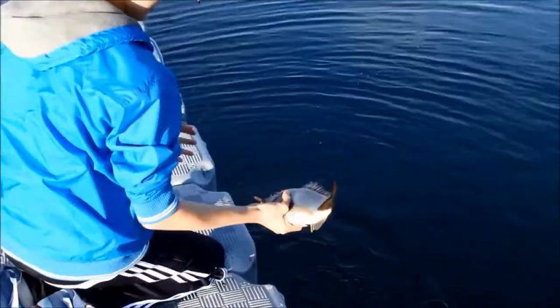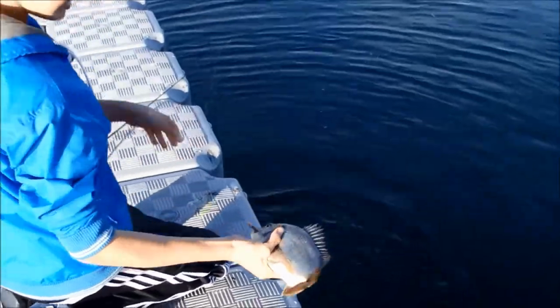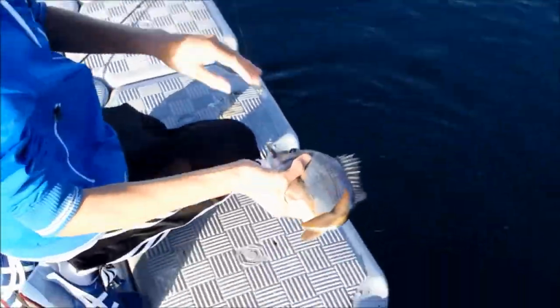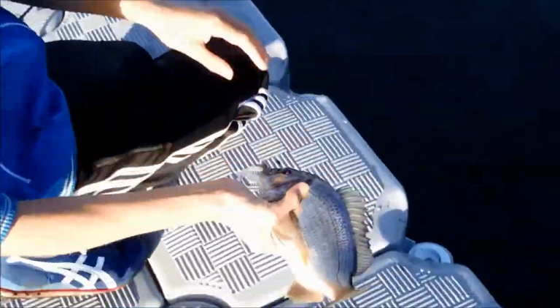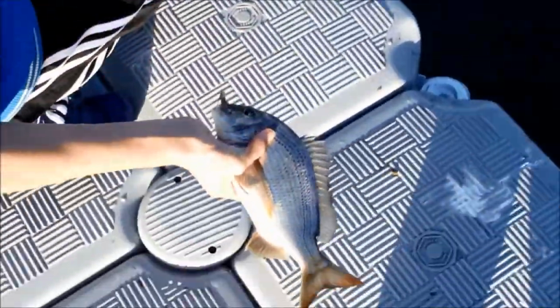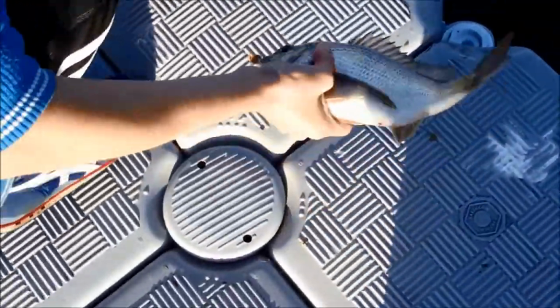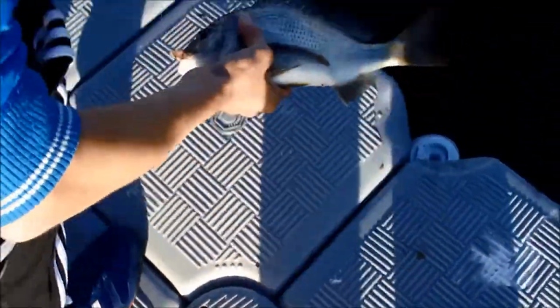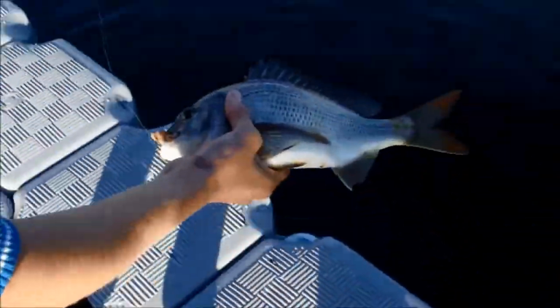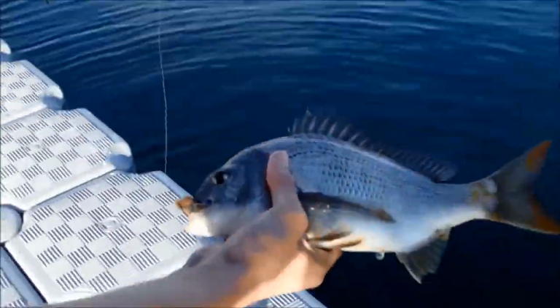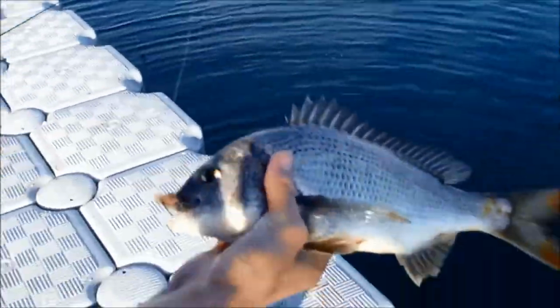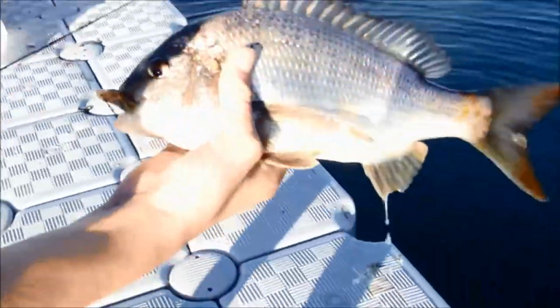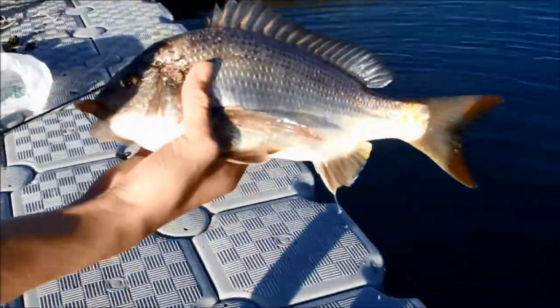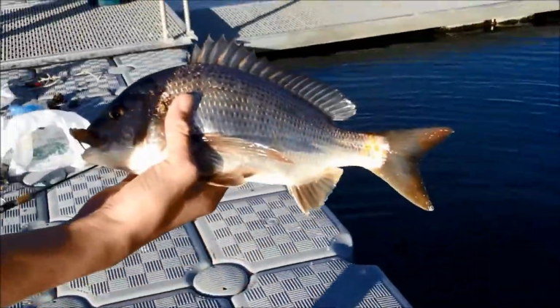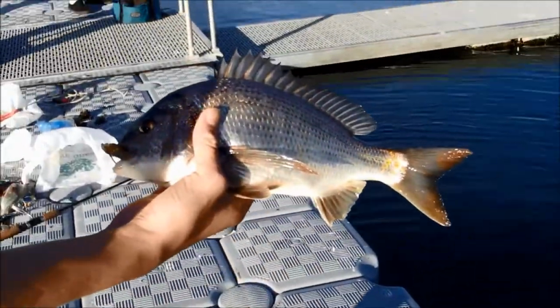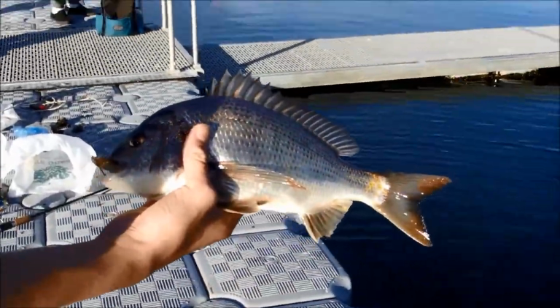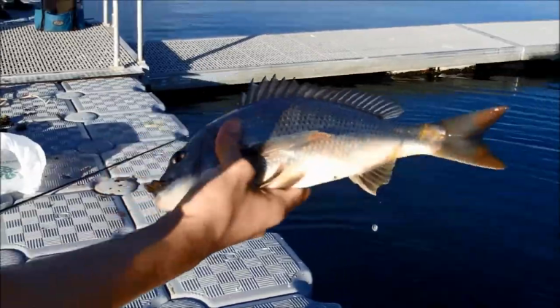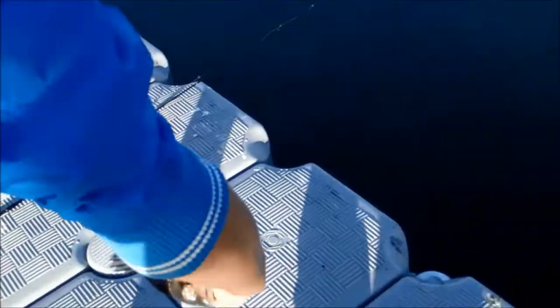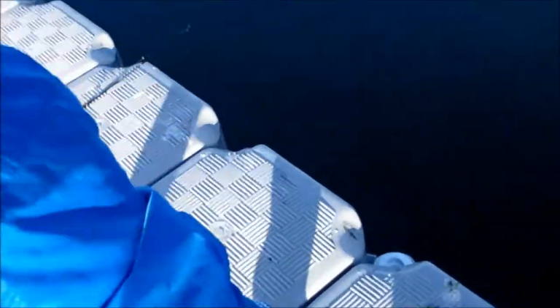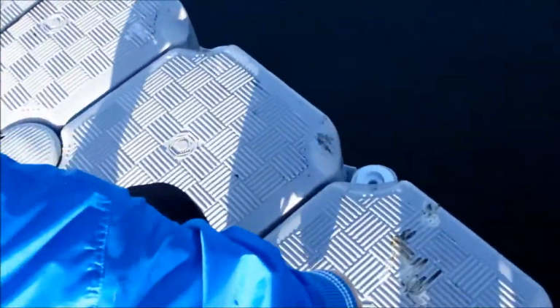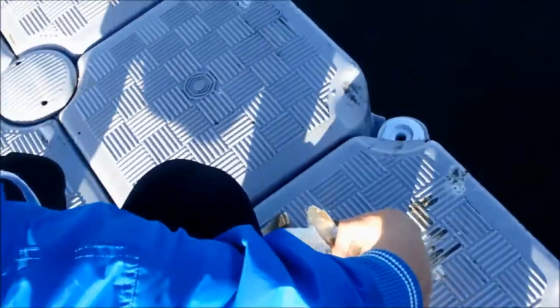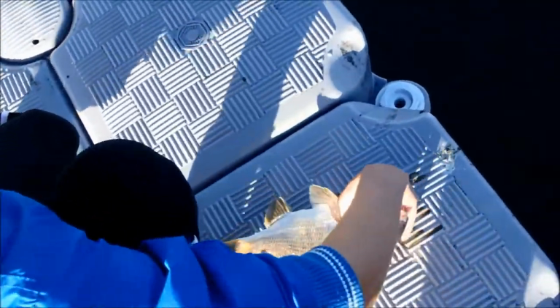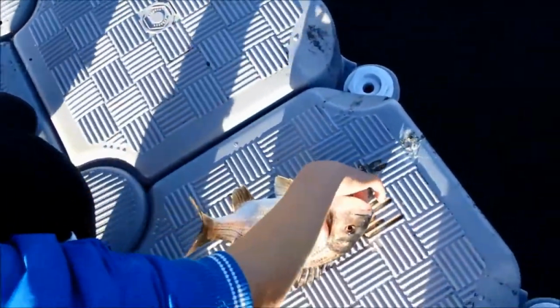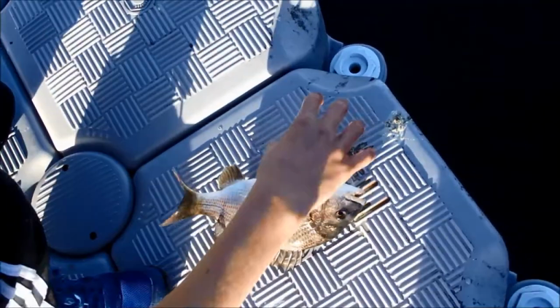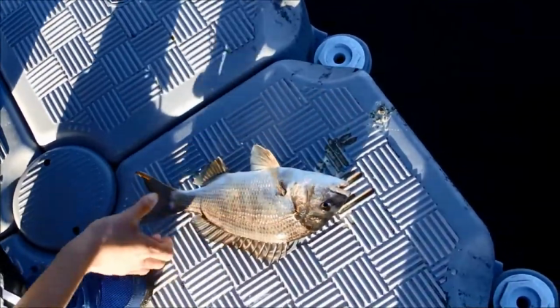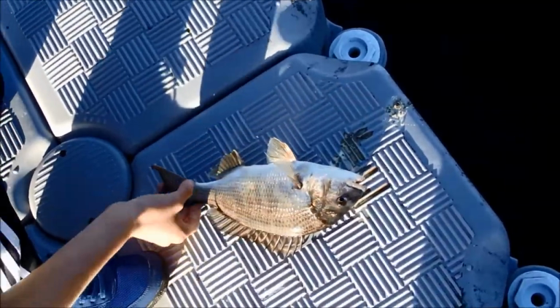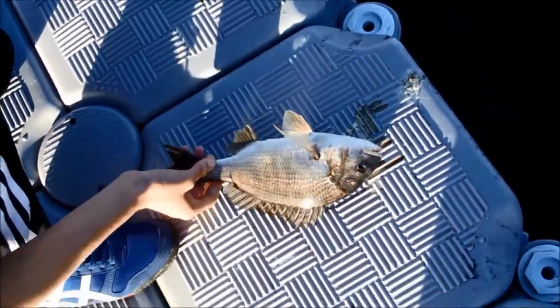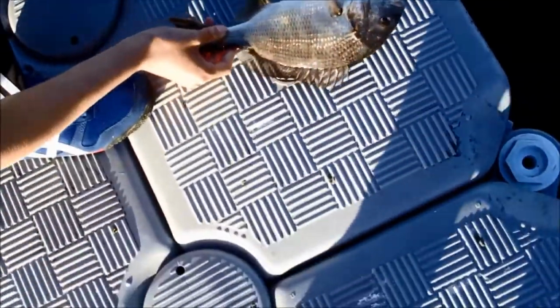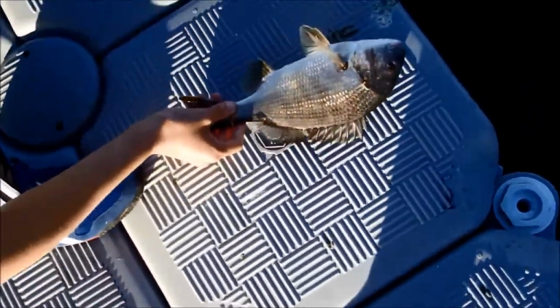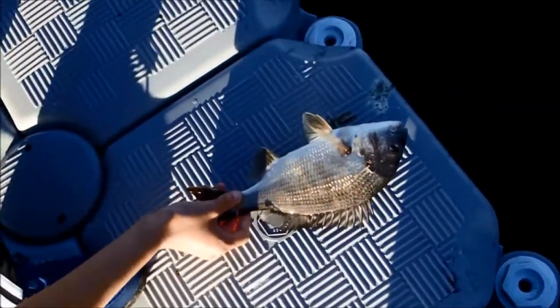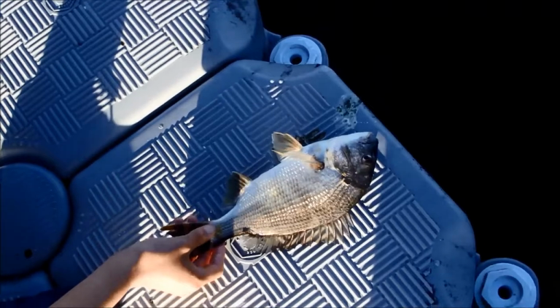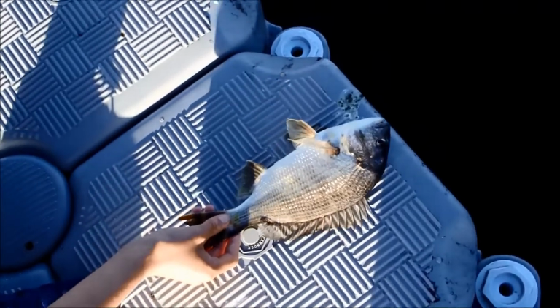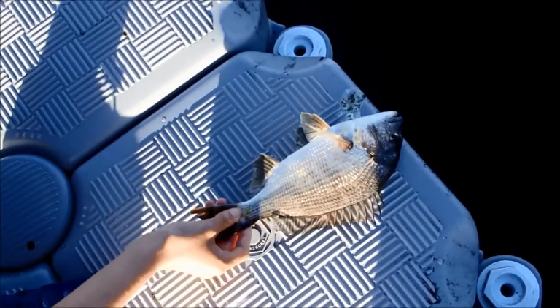Oh yeah, that's not bad, not a bad fish. So it's about 33 centimetres.